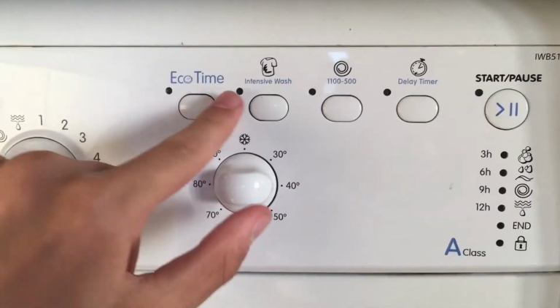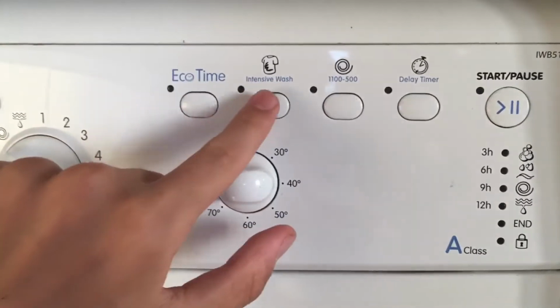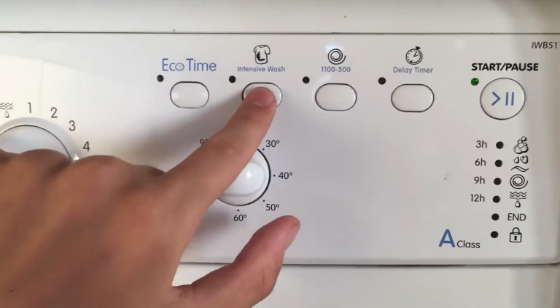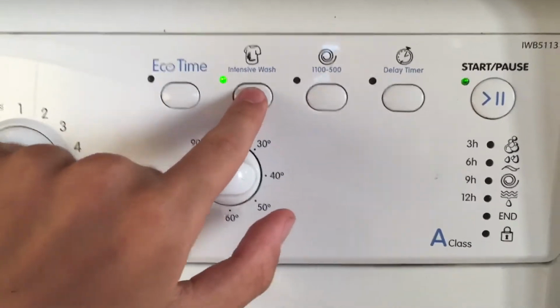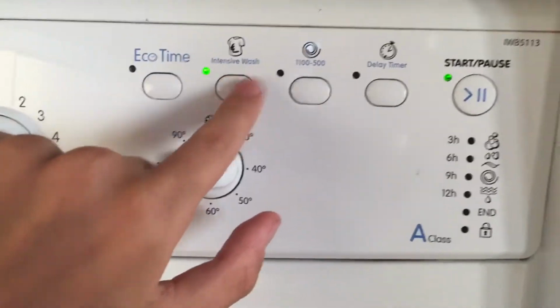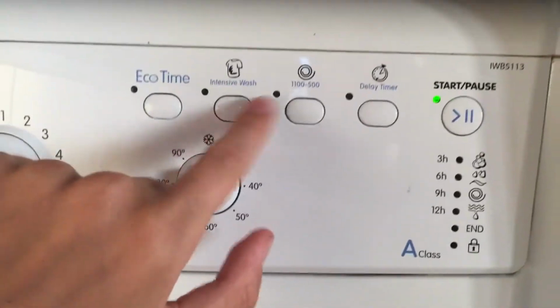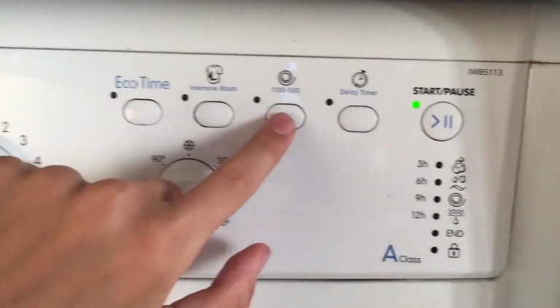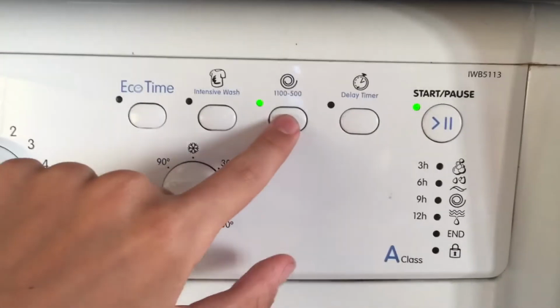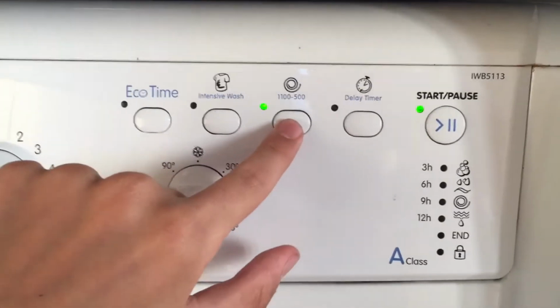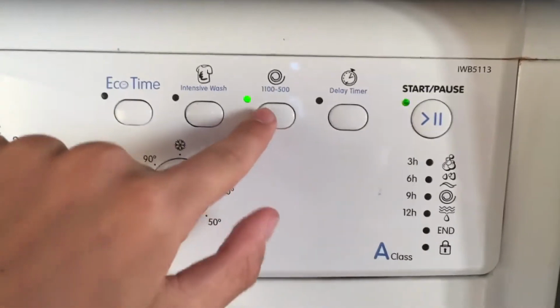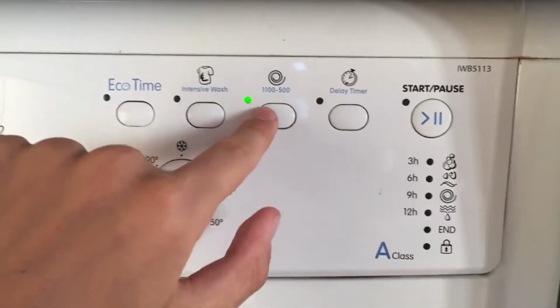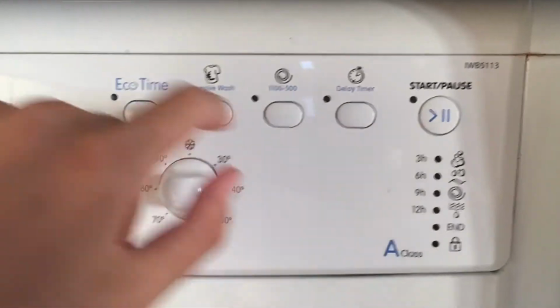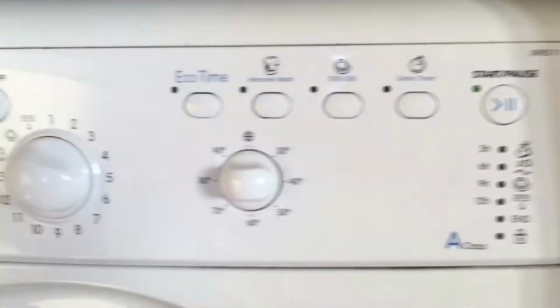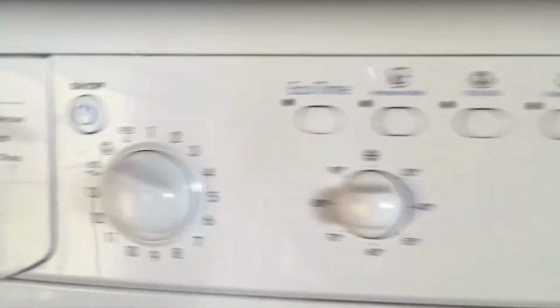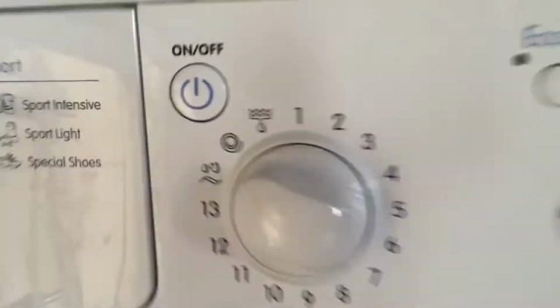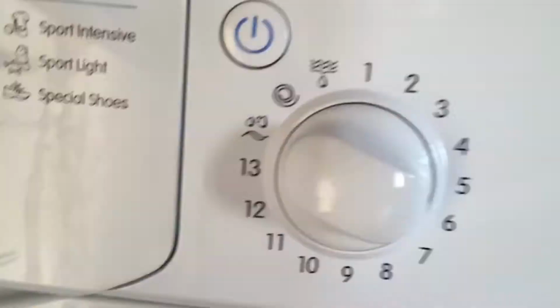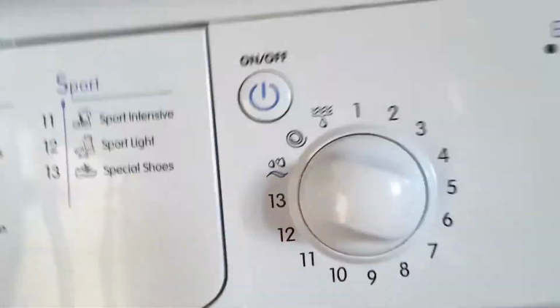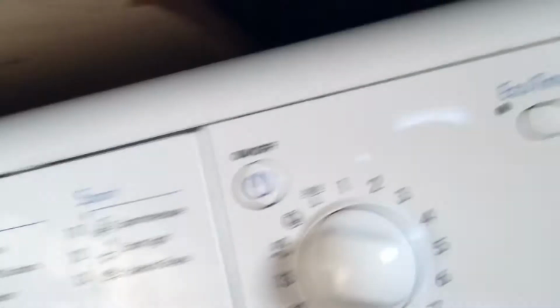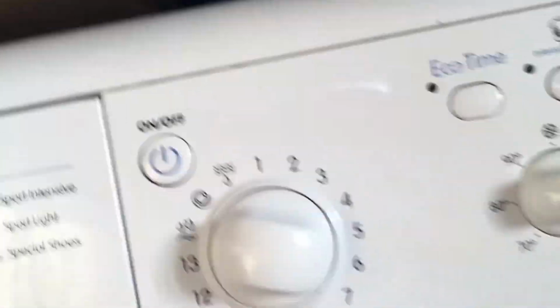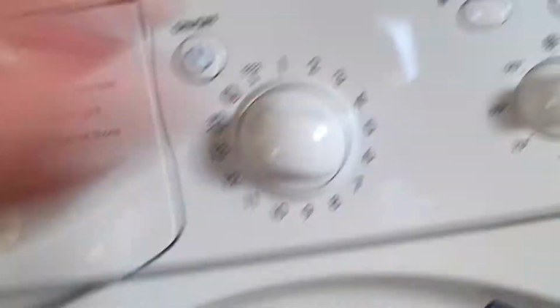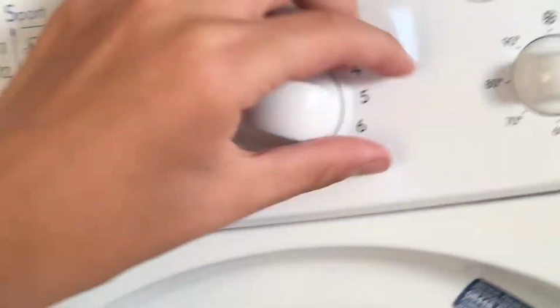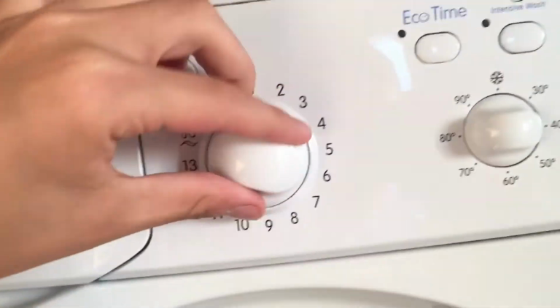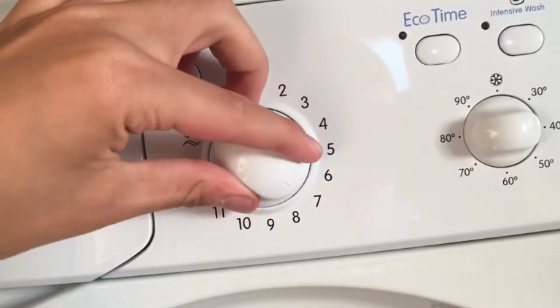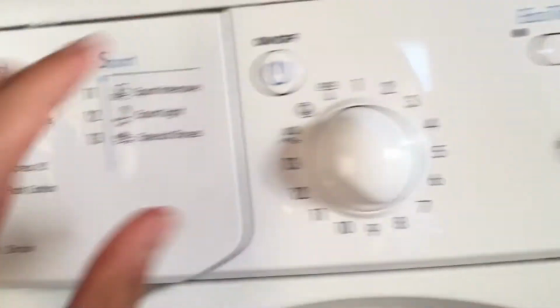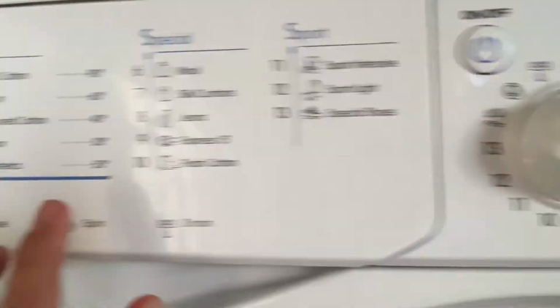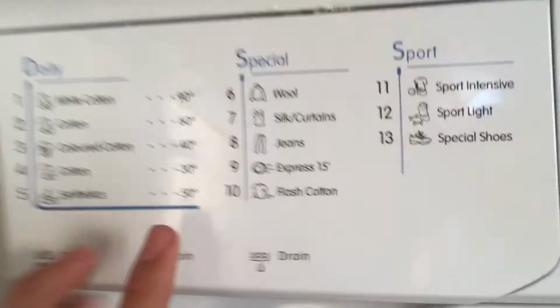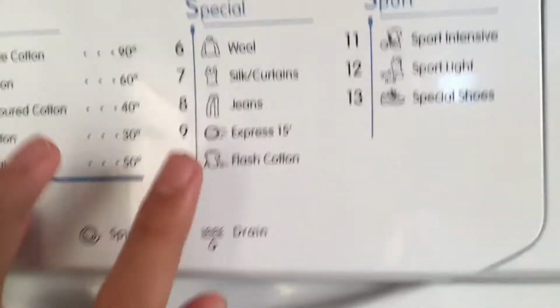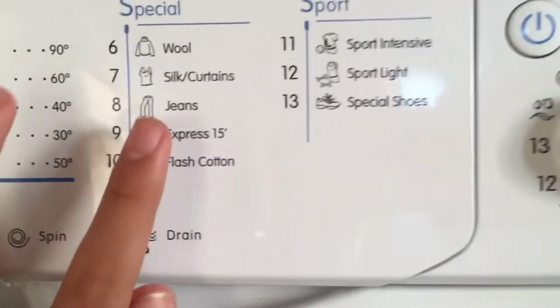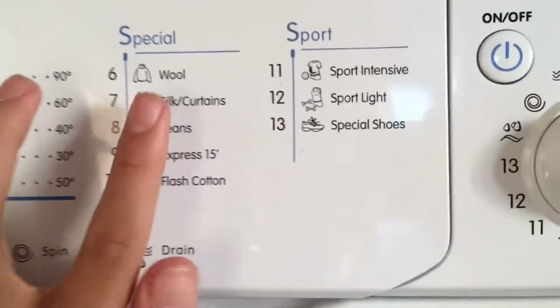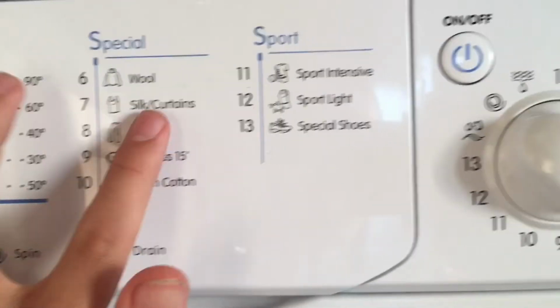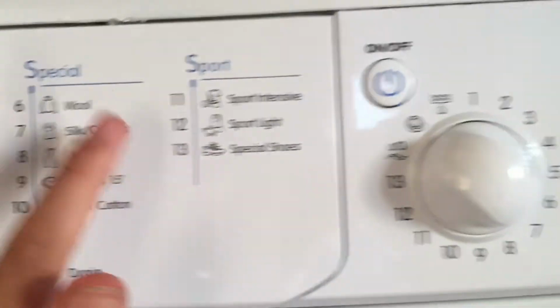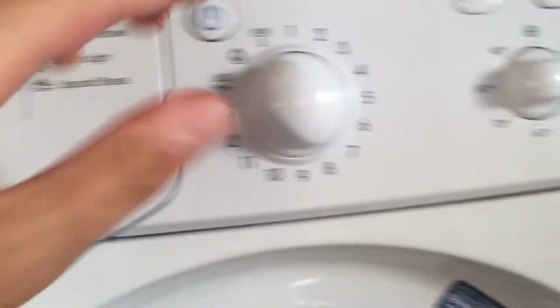Very good time, gentle wash. Program 7: net curtains.